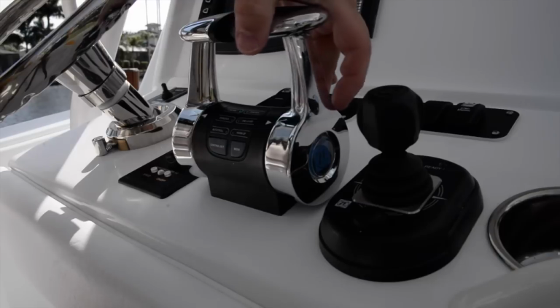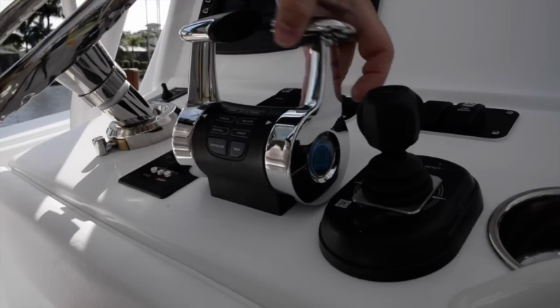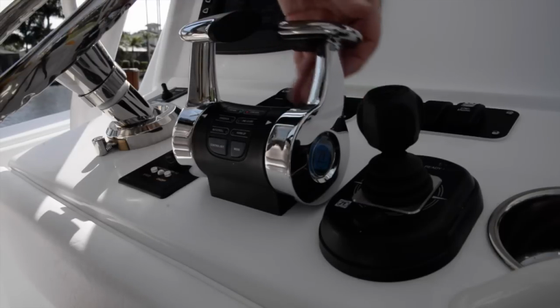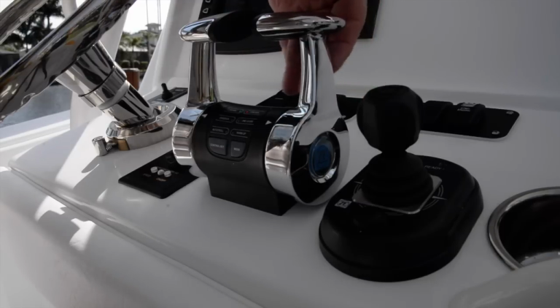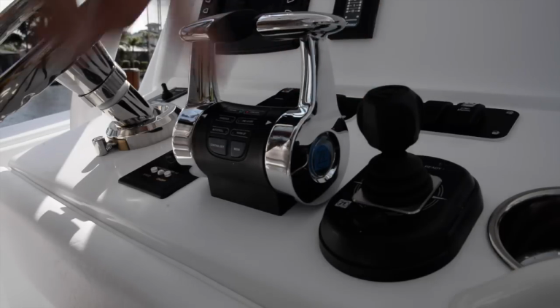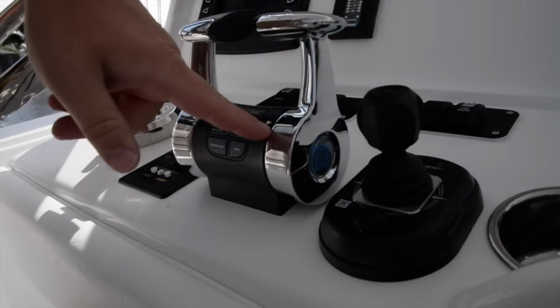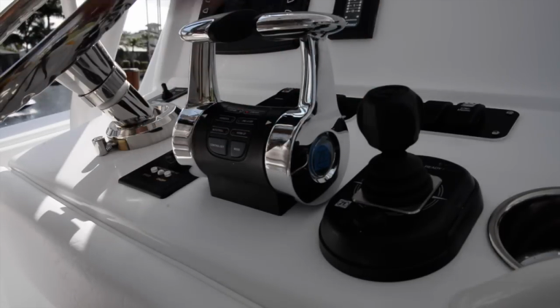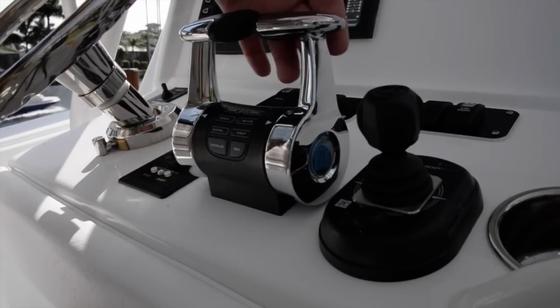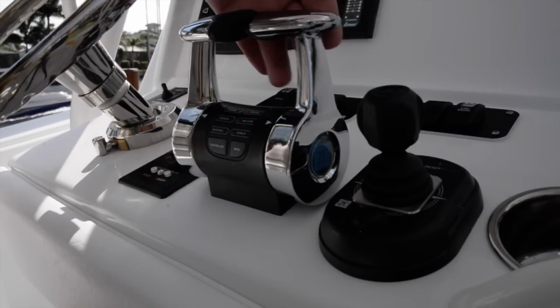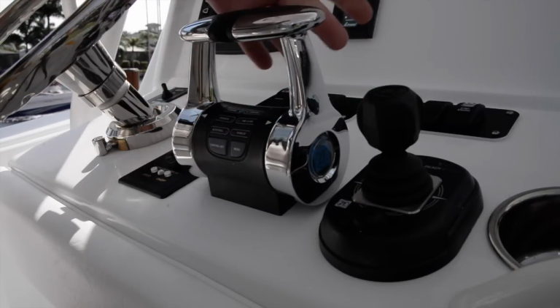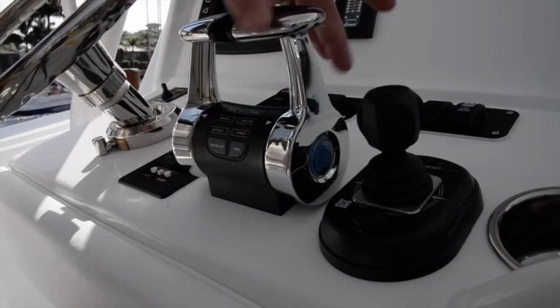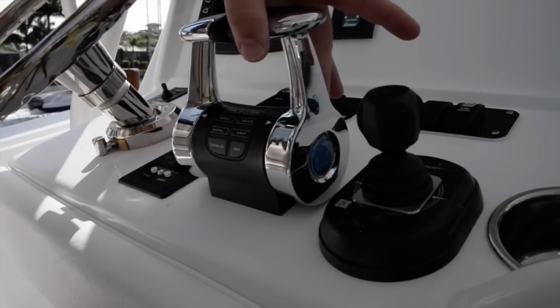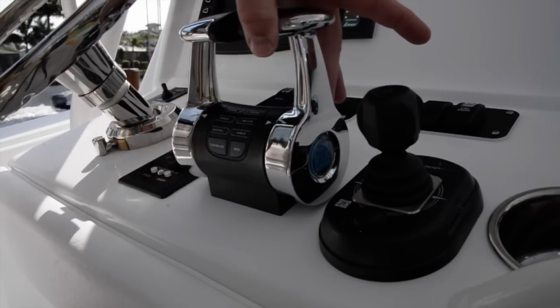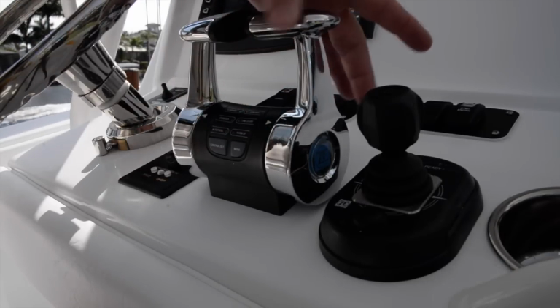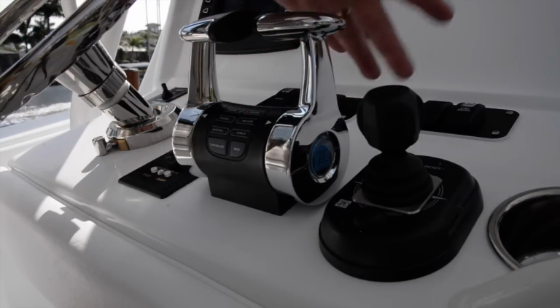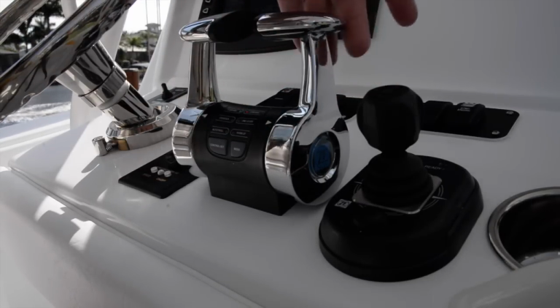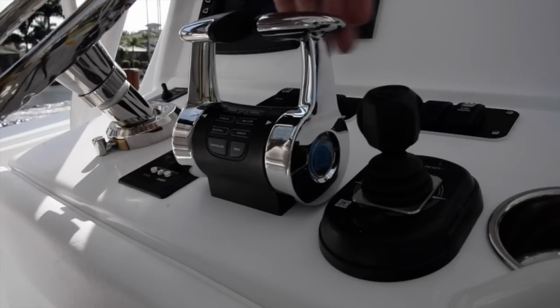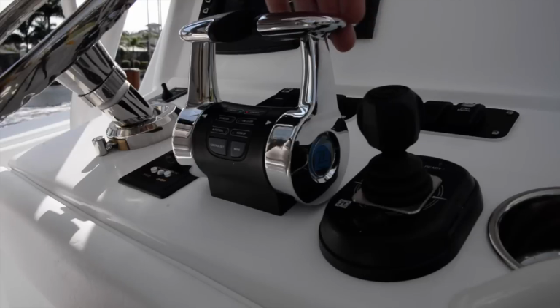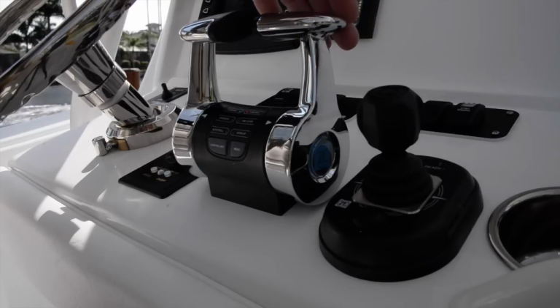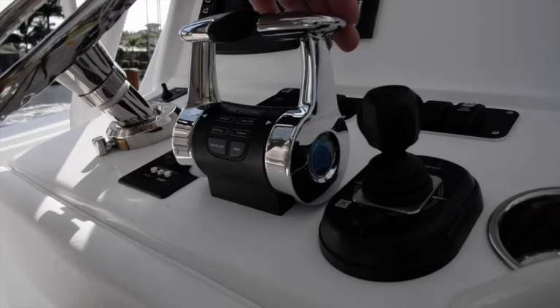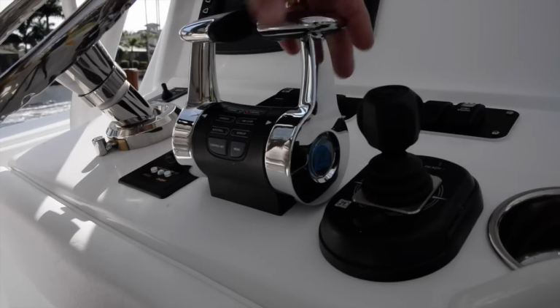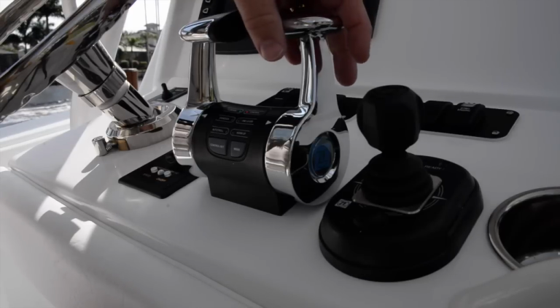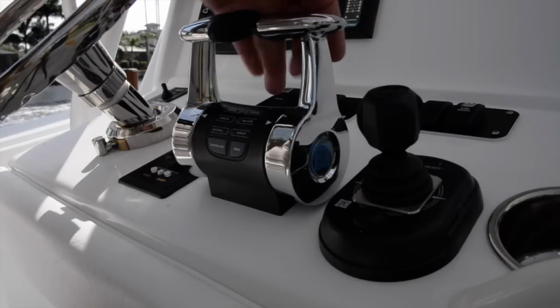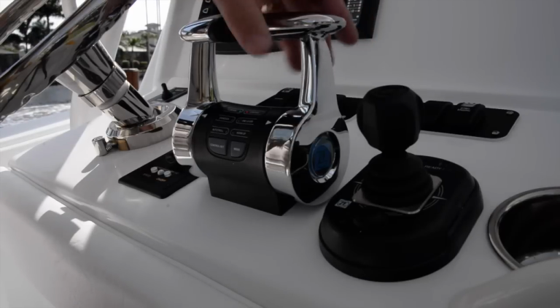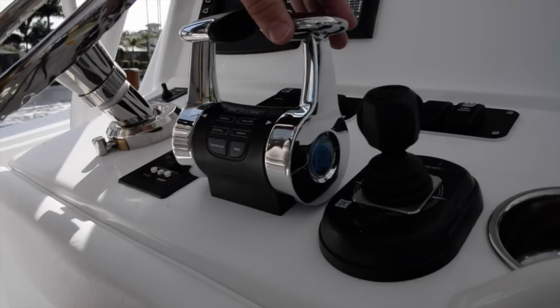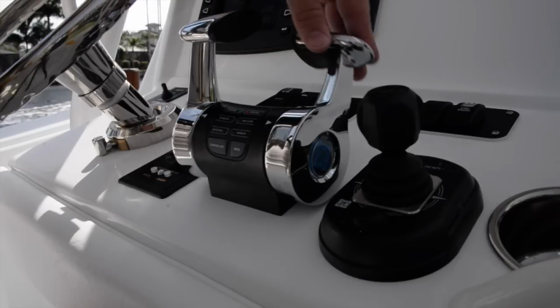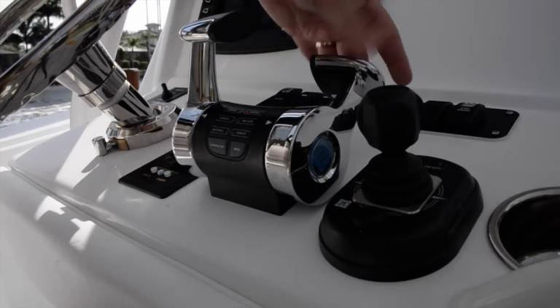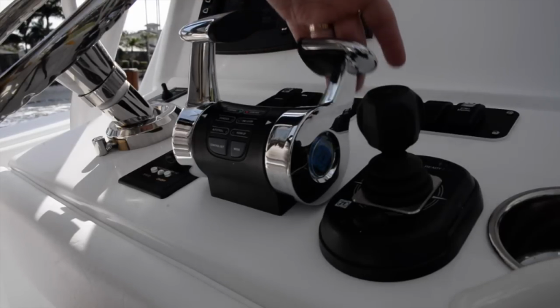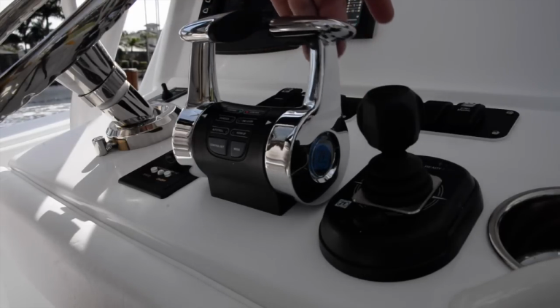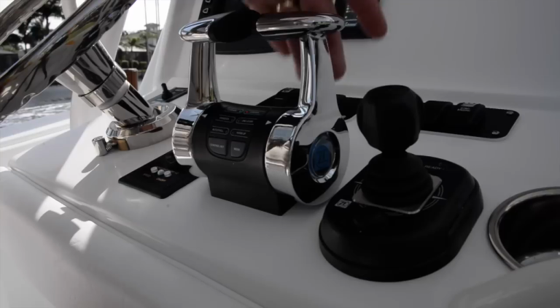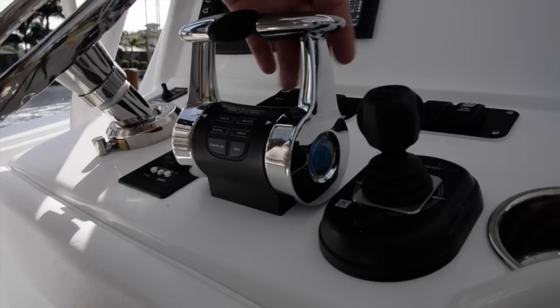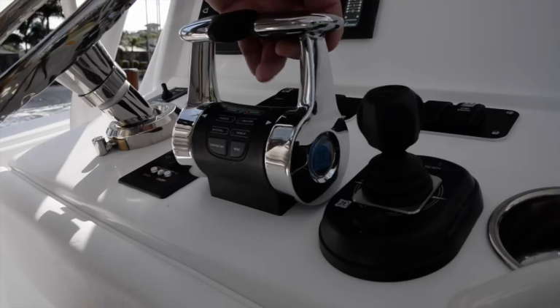These are very, very smooth. They basically have detents so that when you put it into gear you can feel it latch into the out-of-neutral spot. Then they're very smooth — all fly-by-wire stuff.